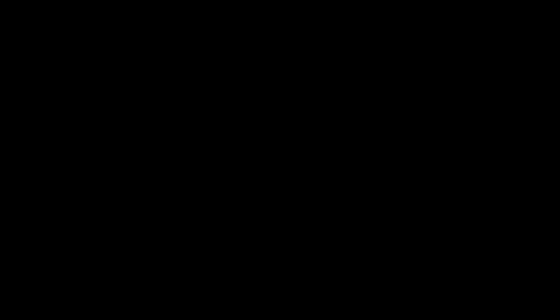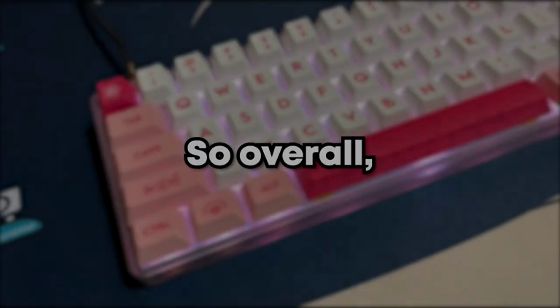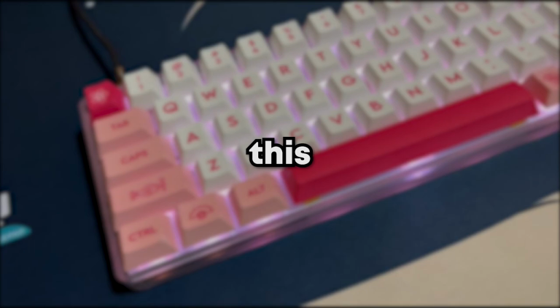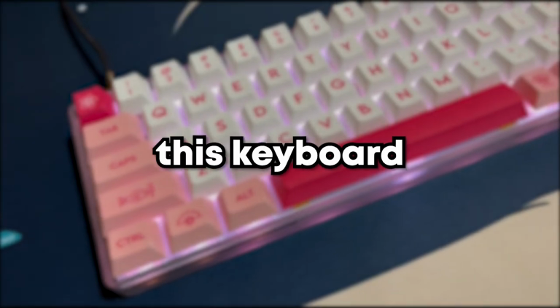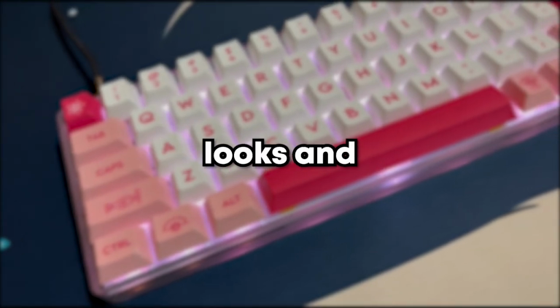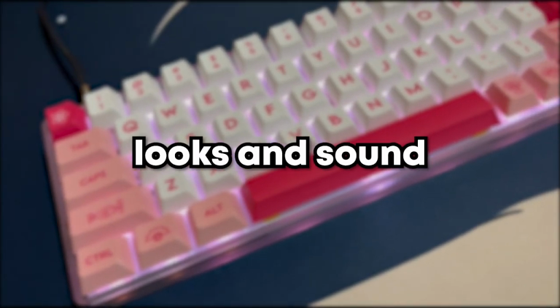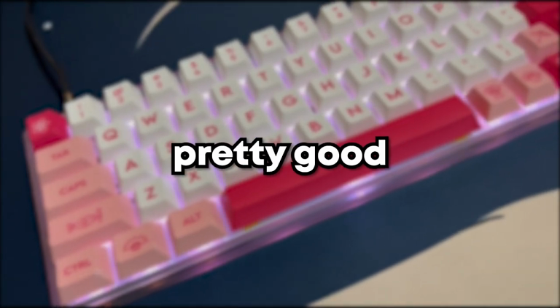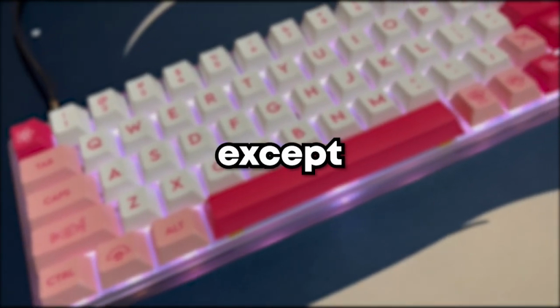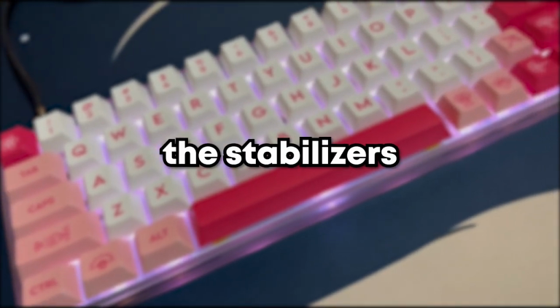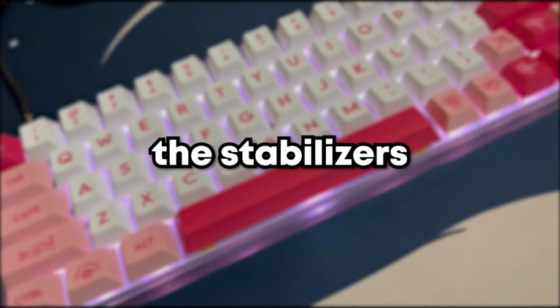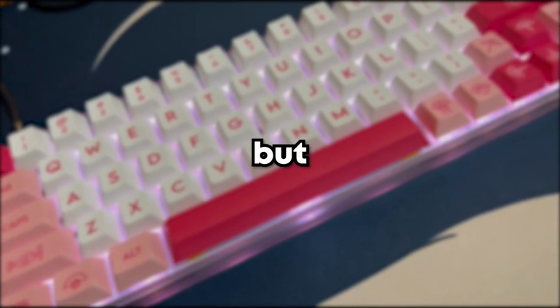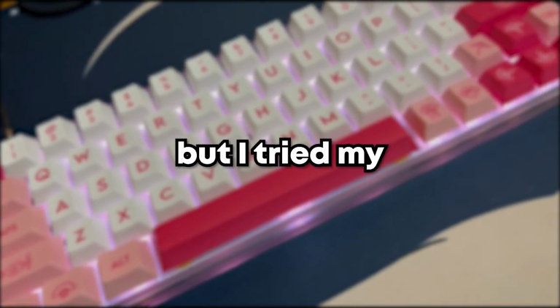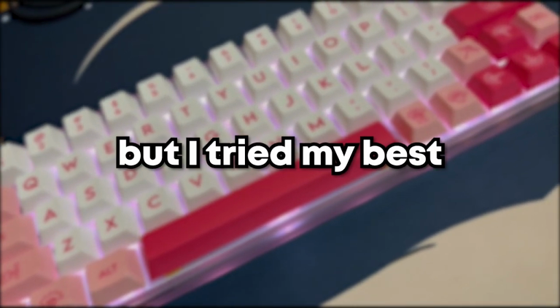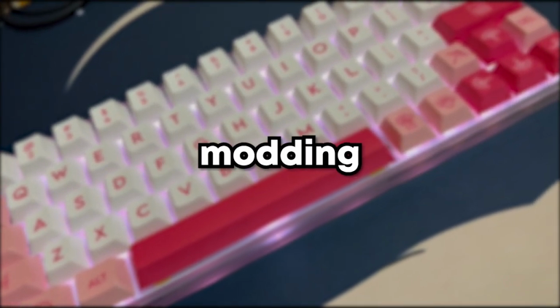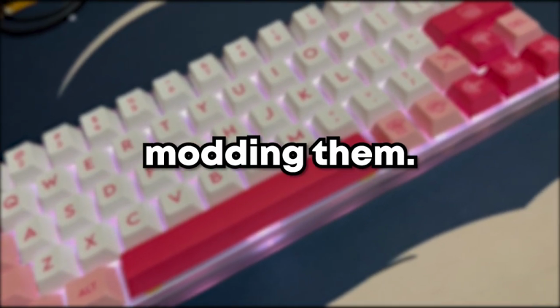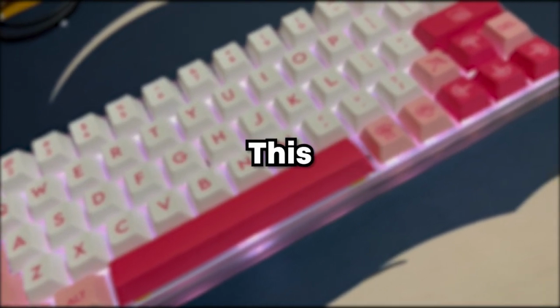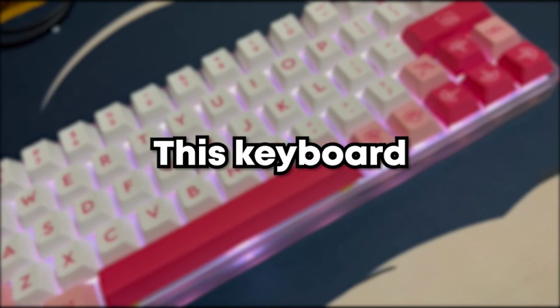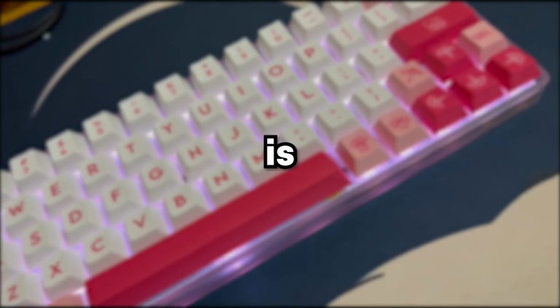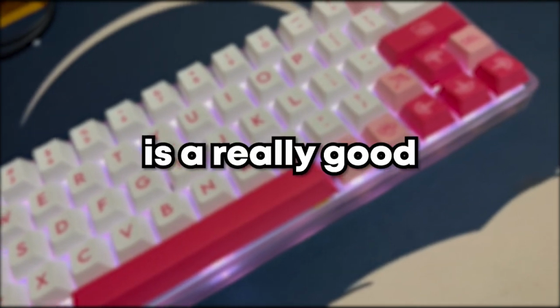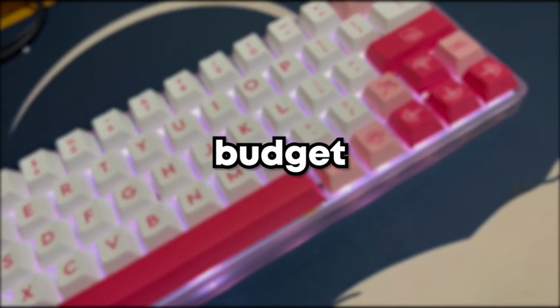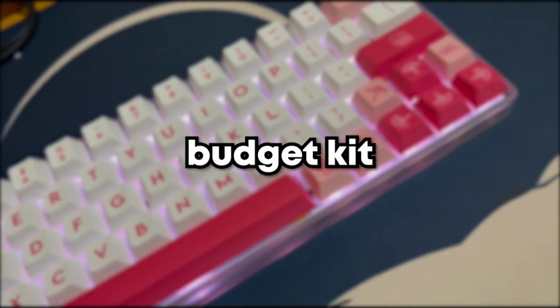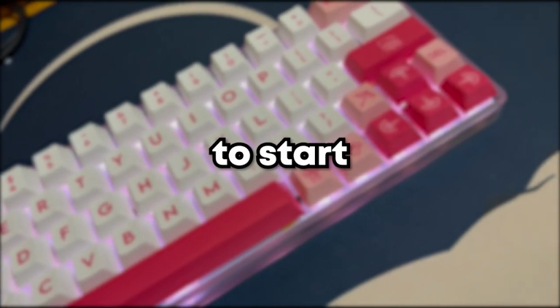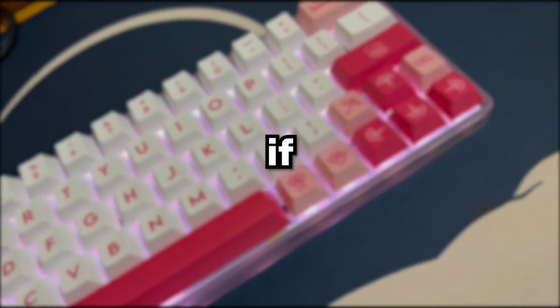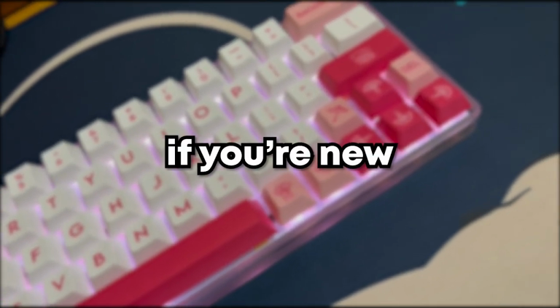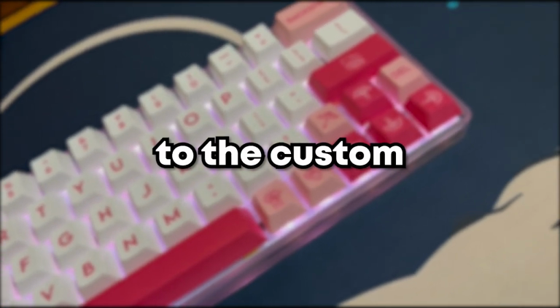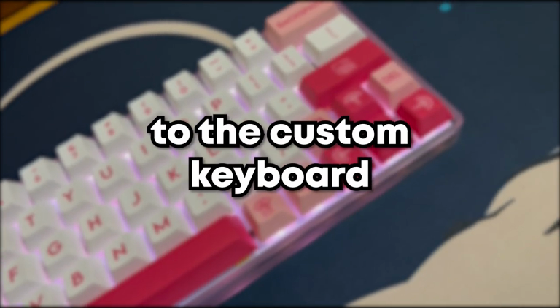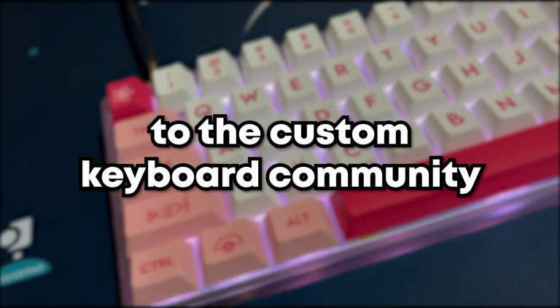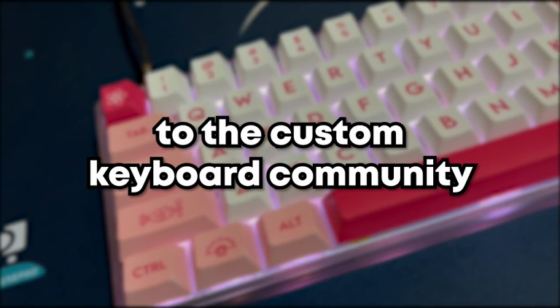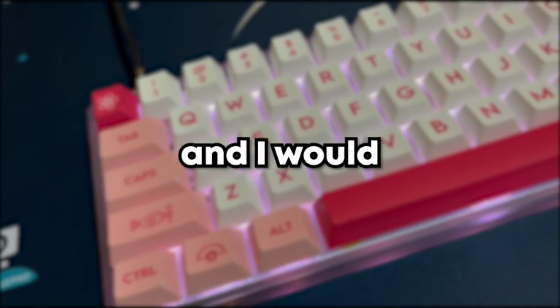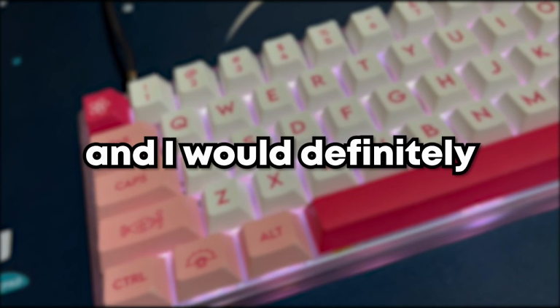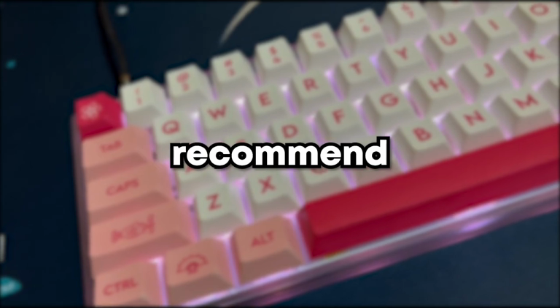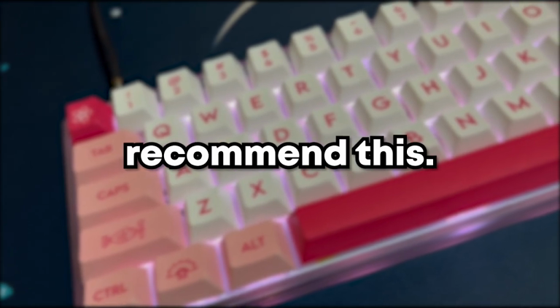Overall, this keyboard looks and sounds pretty good except for the stabilizers, but I tried my best modding them. This keyboard kit is a really good budget kit to start with if you're new to the custom keyboard community, and I would definitely recommend this.